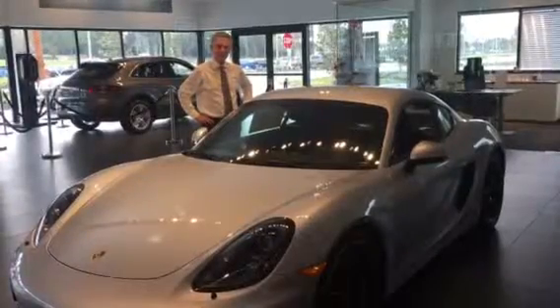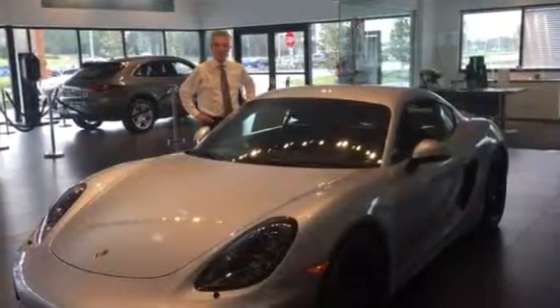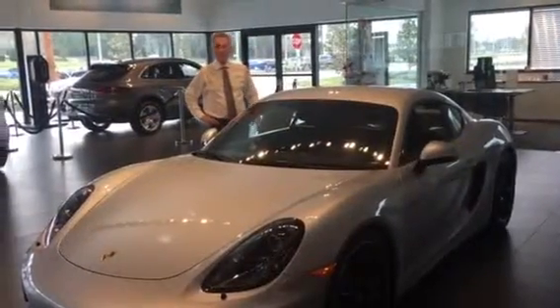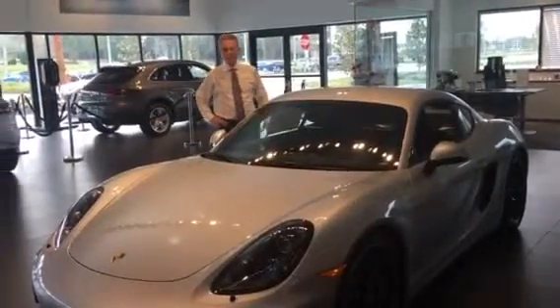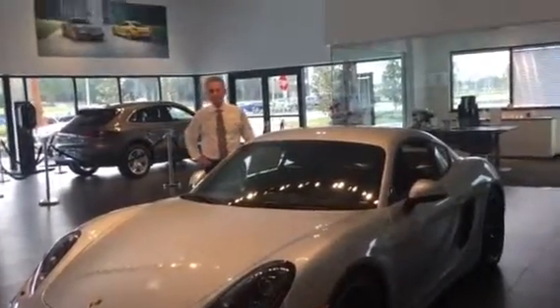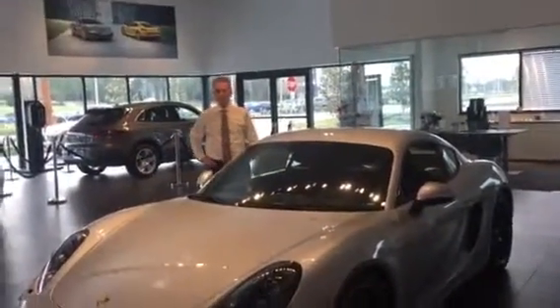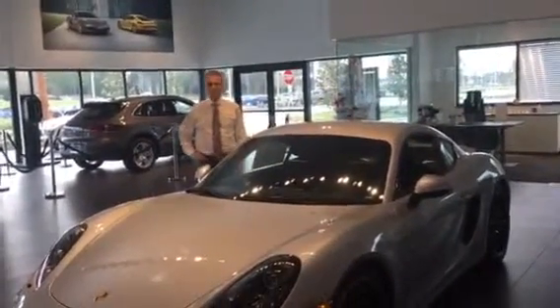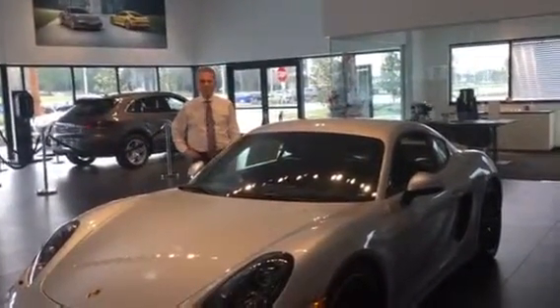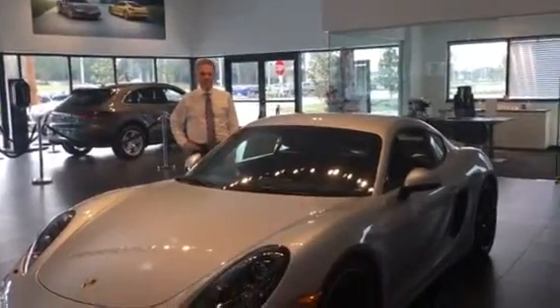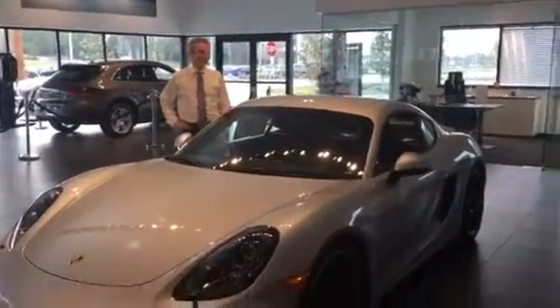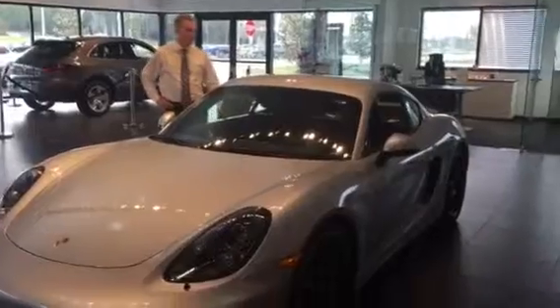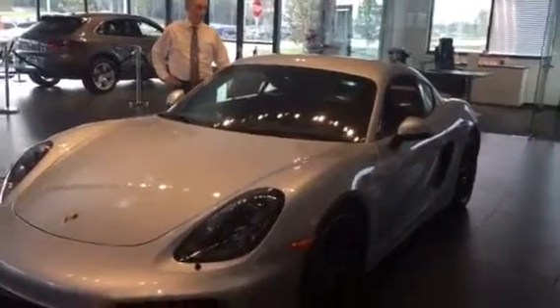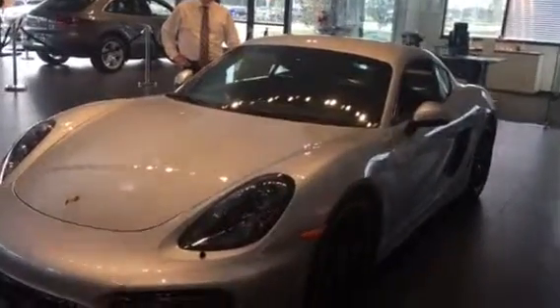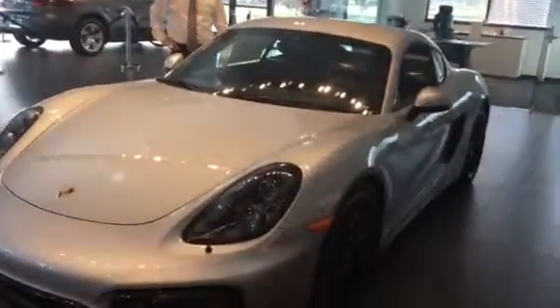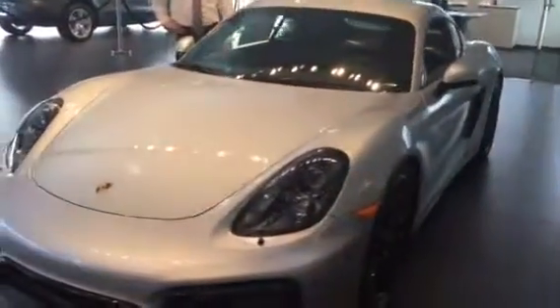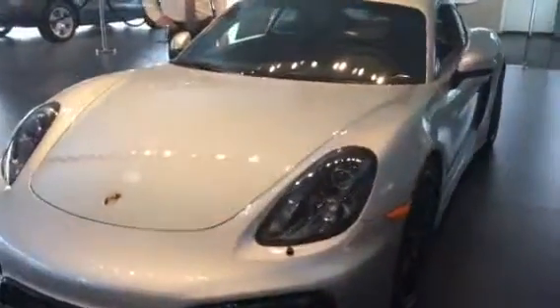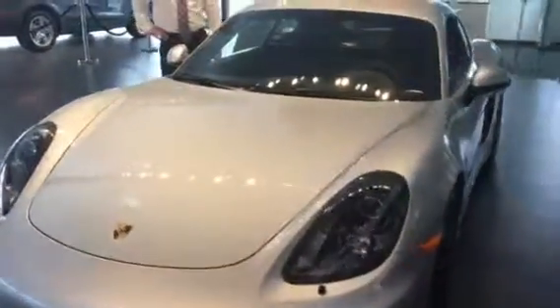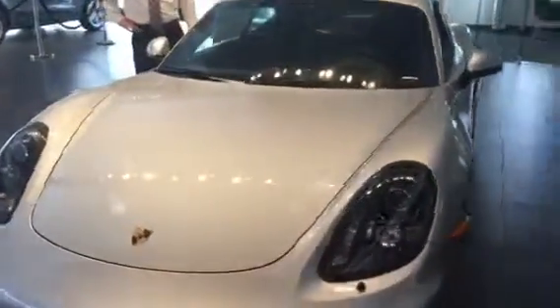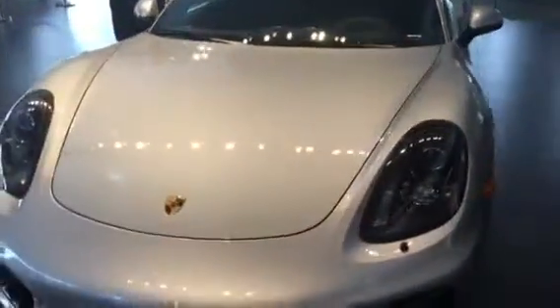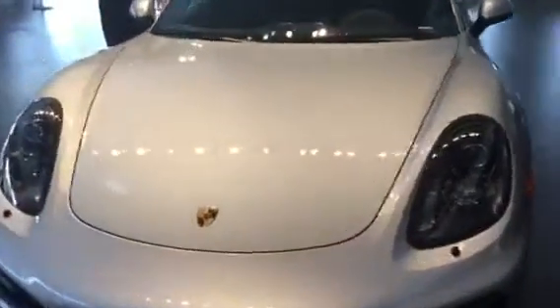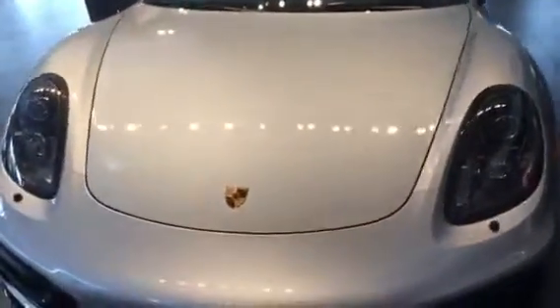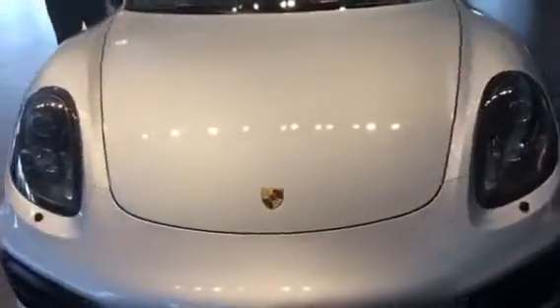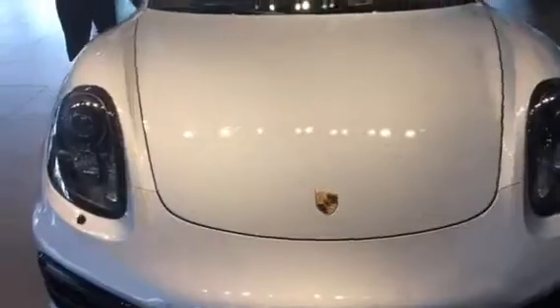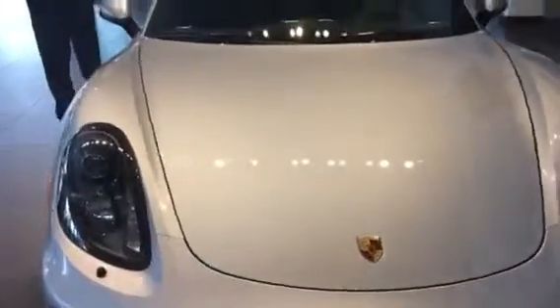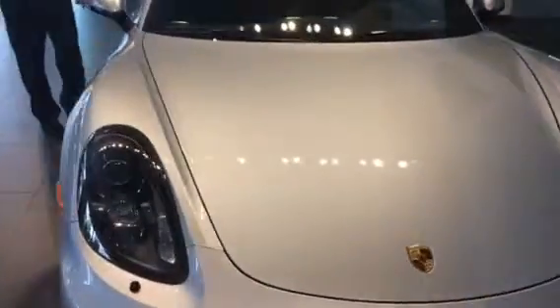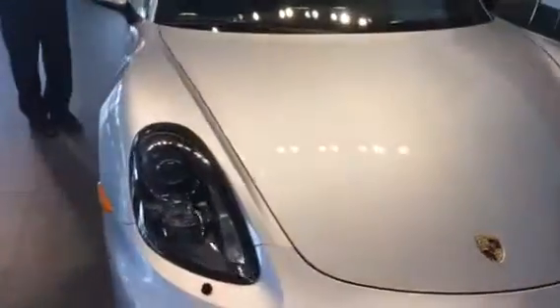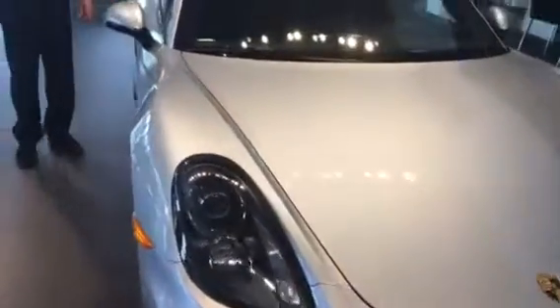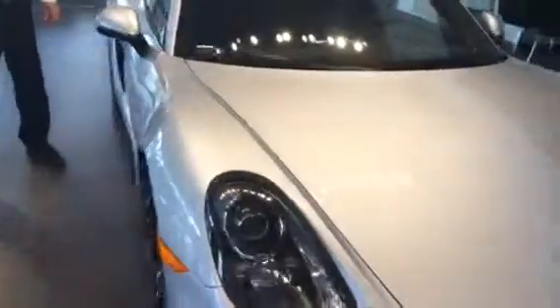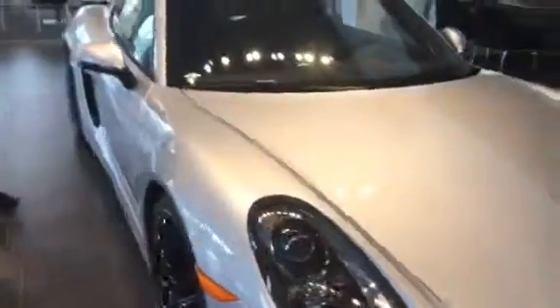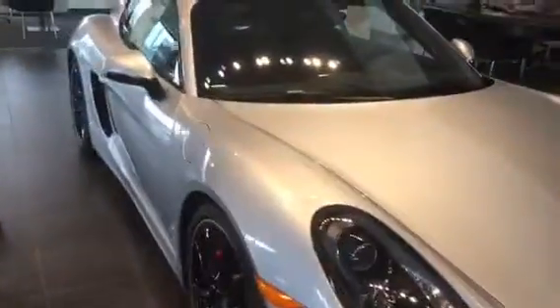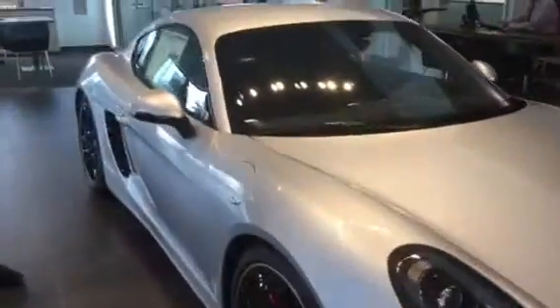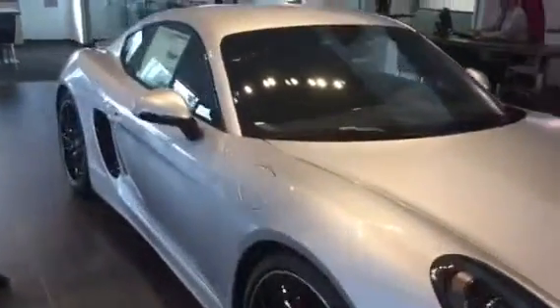Hello Doctor, my name is Henry Freeman. I'm the sales manager at Porsche of Ocala. We wanted to show you today this 2016 Cayman GTS. This is a special edition car with Porsche that just came out this year.